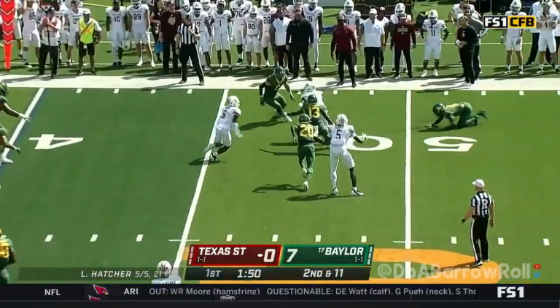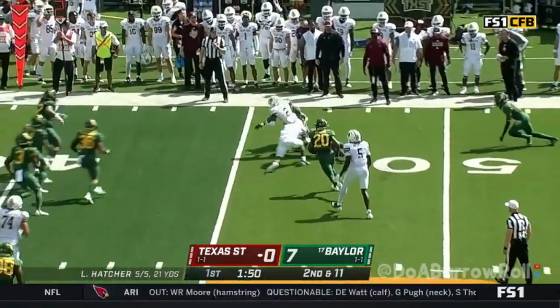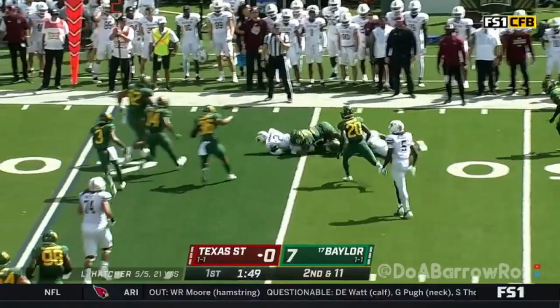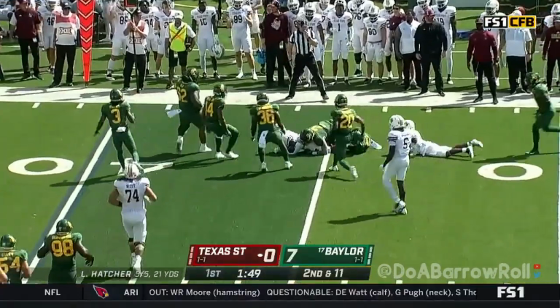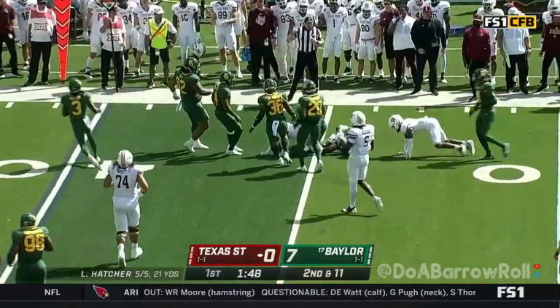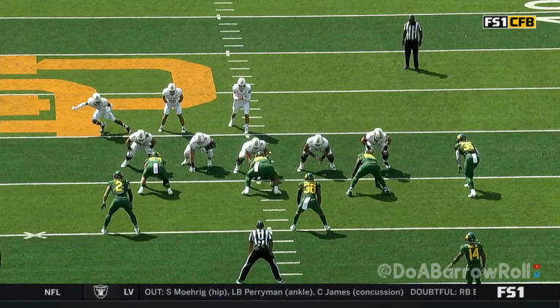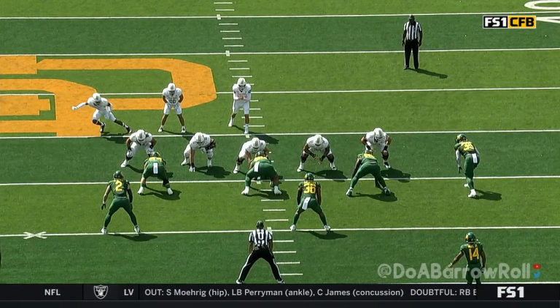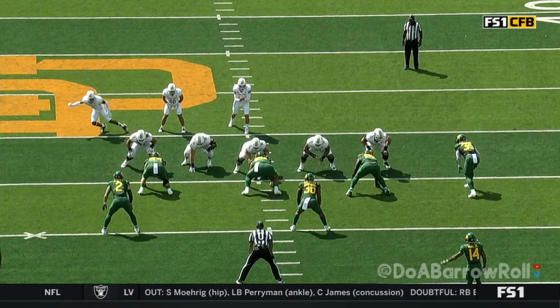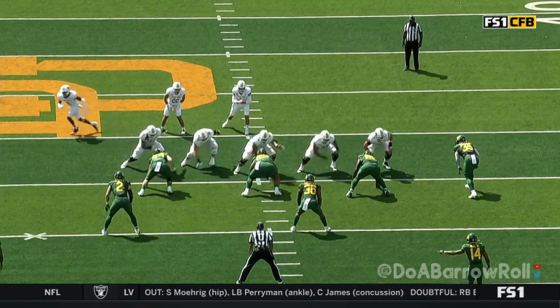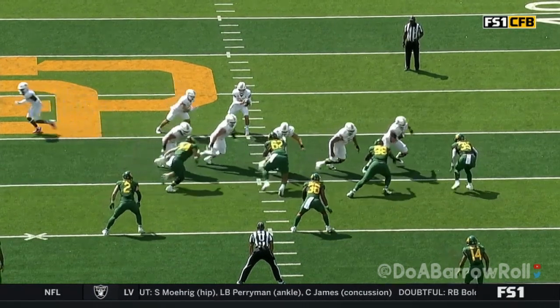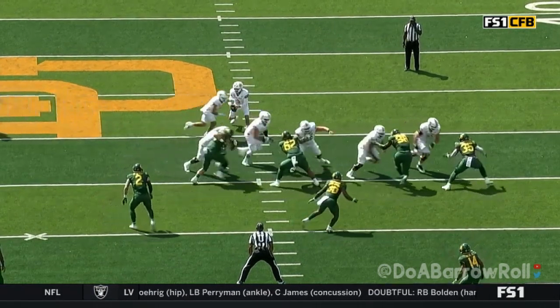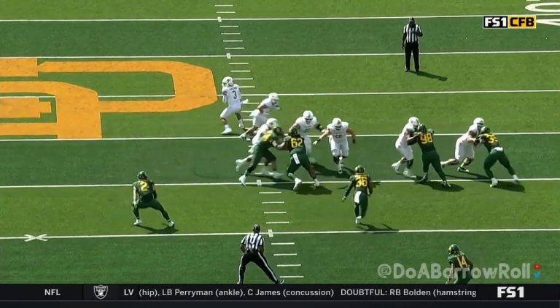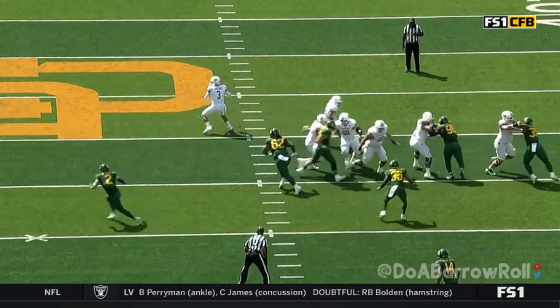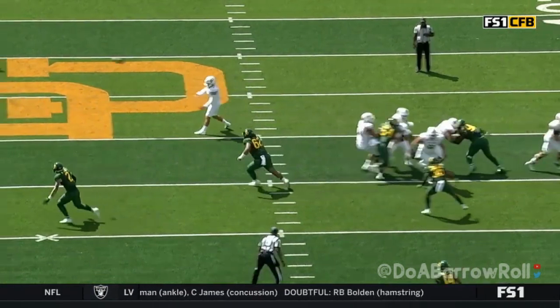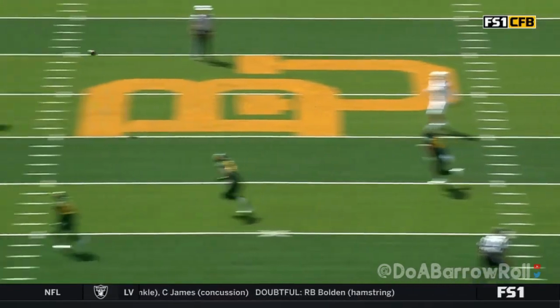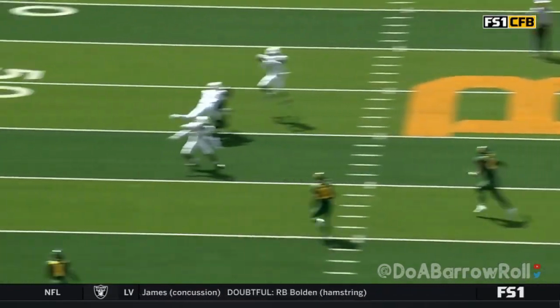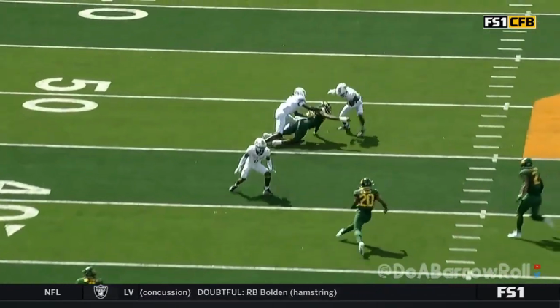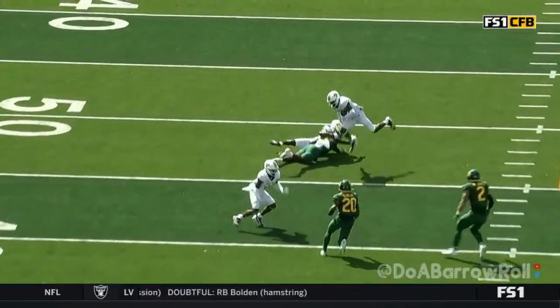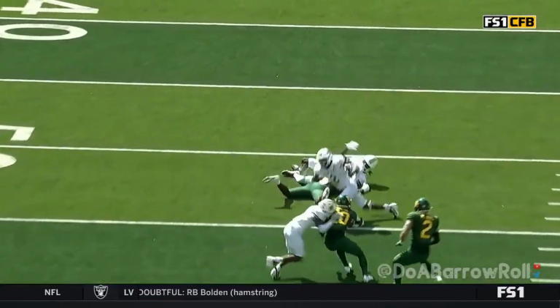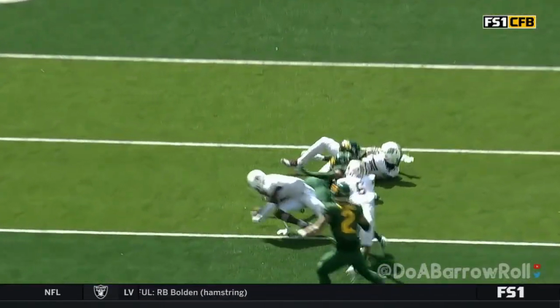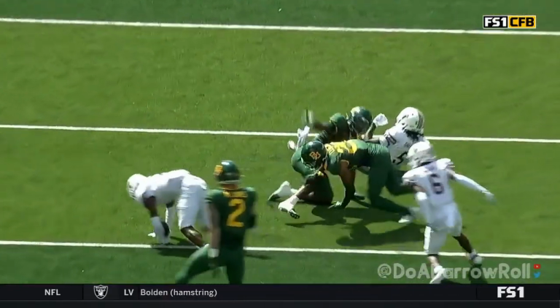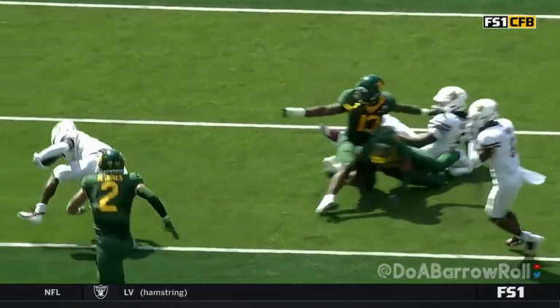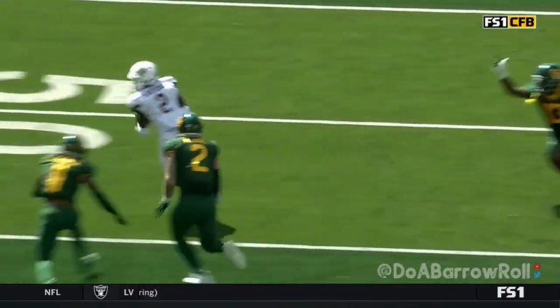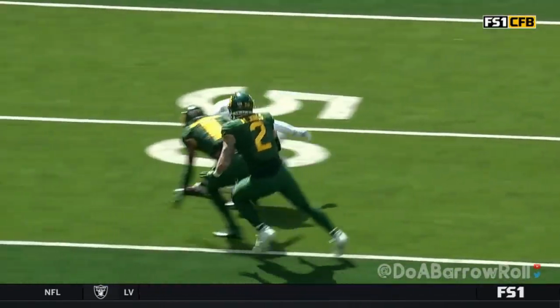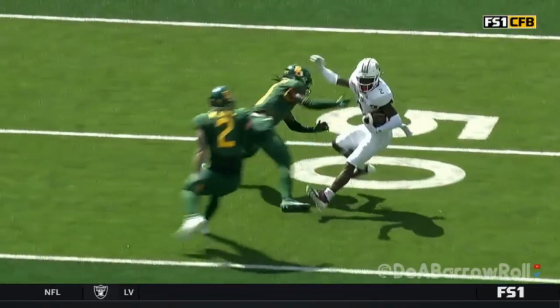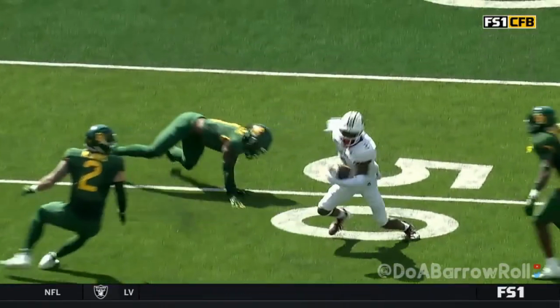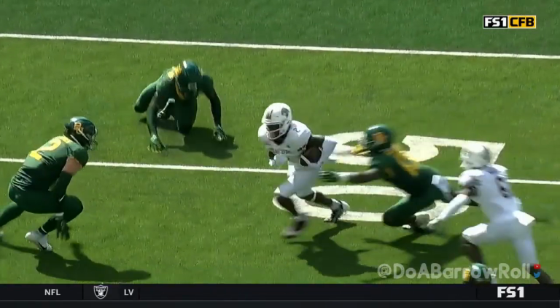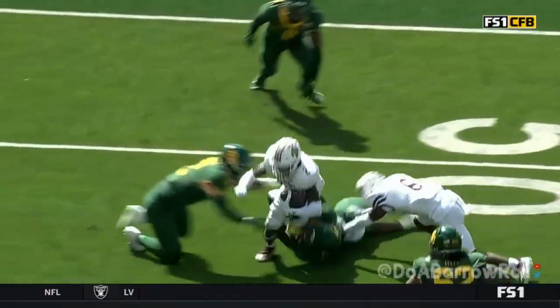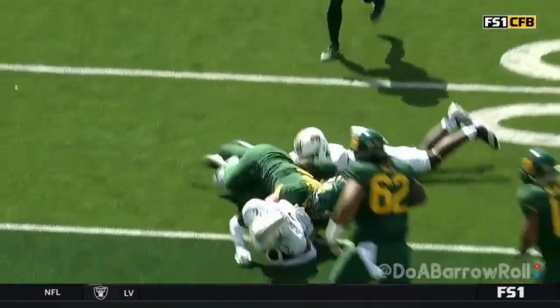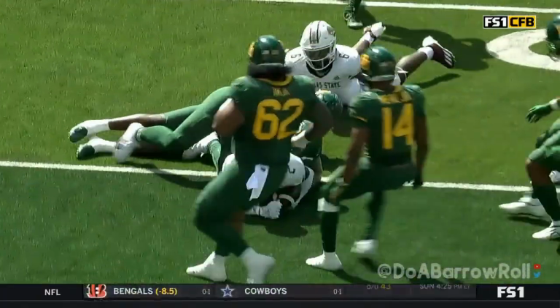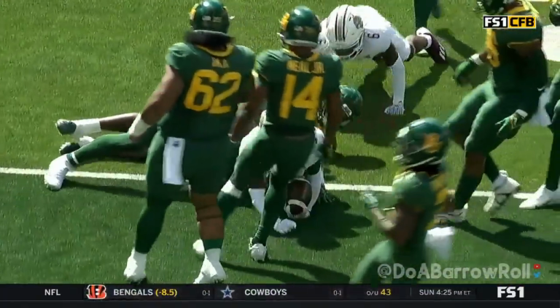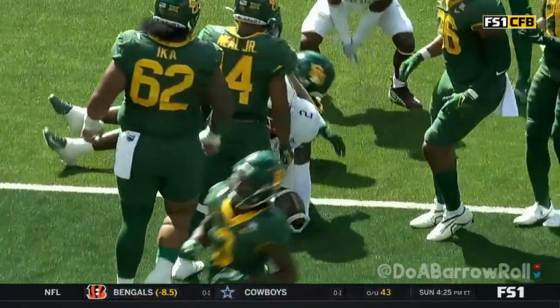Hawkins going the wrong direction. You're going to see Hatcher — he's going to hesitate, hold, and then throw it because it looked like the Baylor Bears were going to get through and make the play. But then he throws it still, and now you've got Bears everywhere.